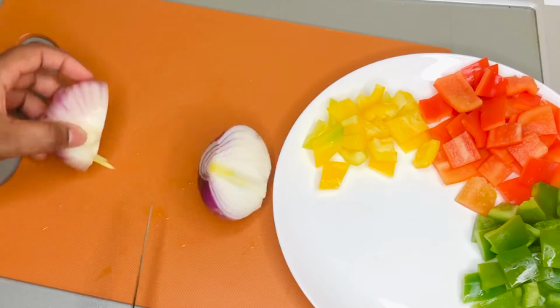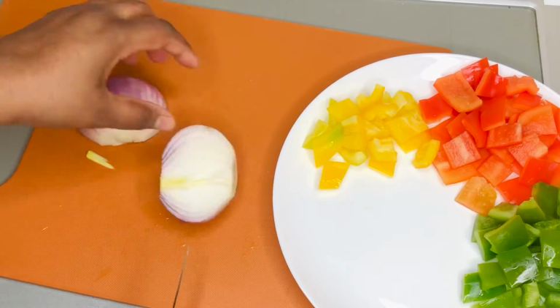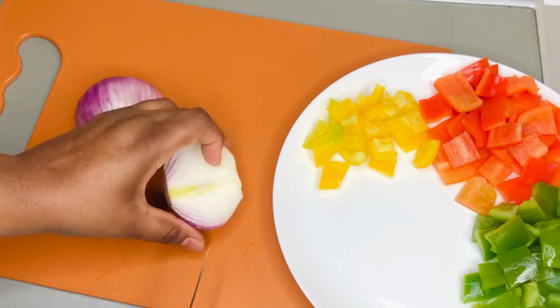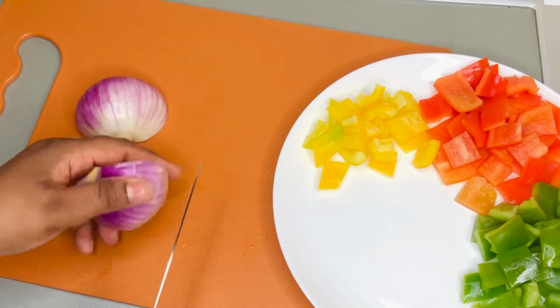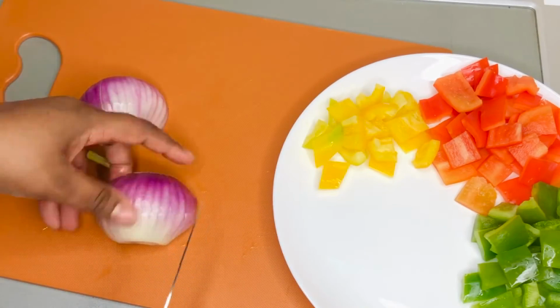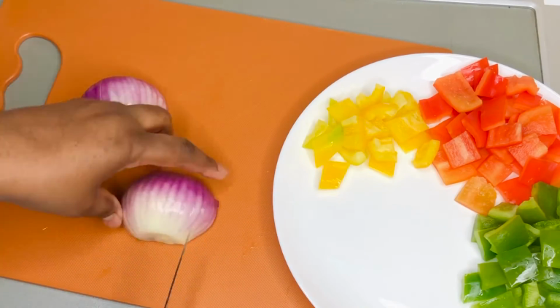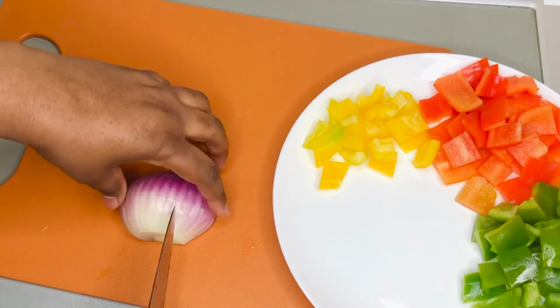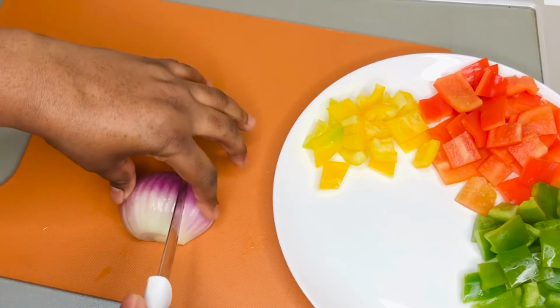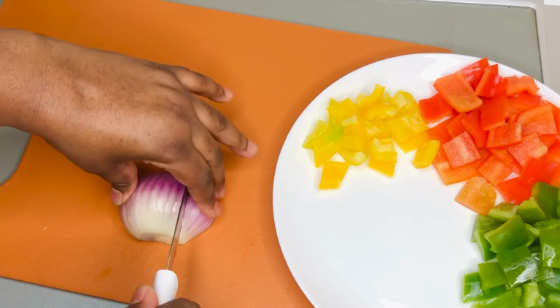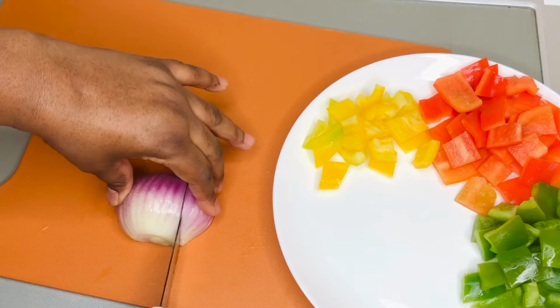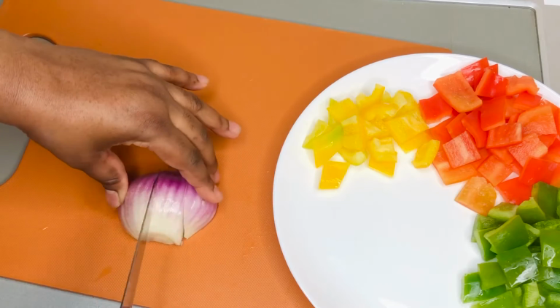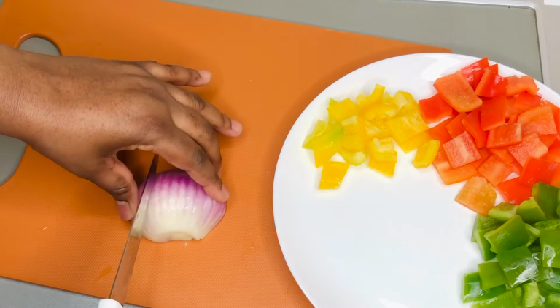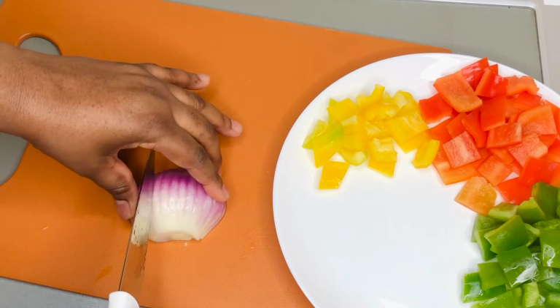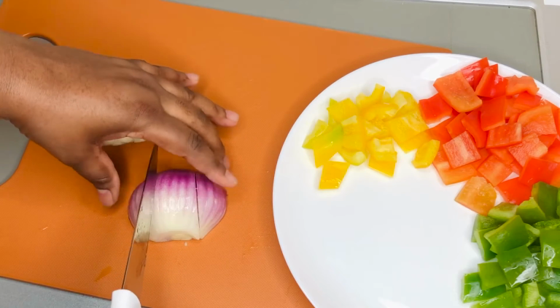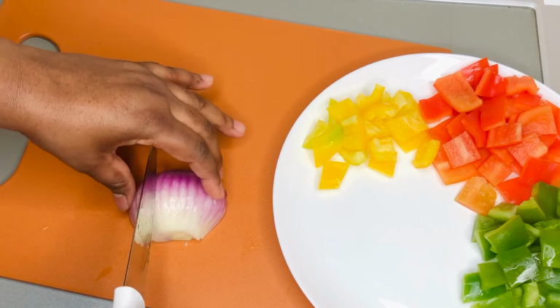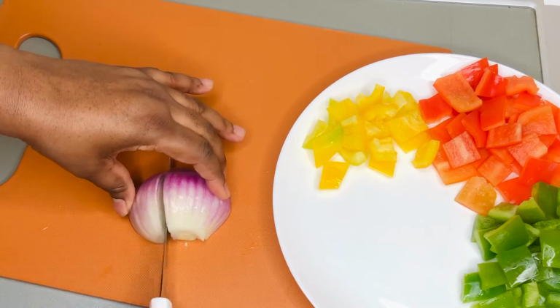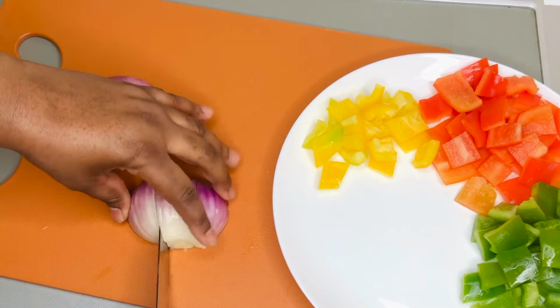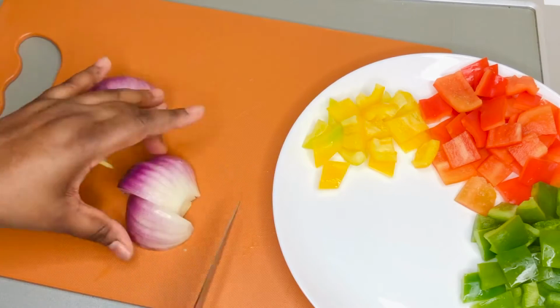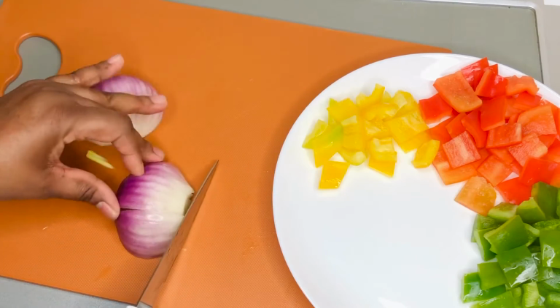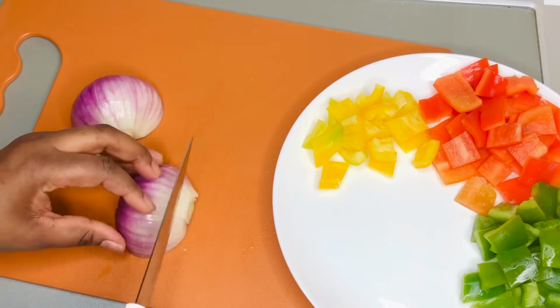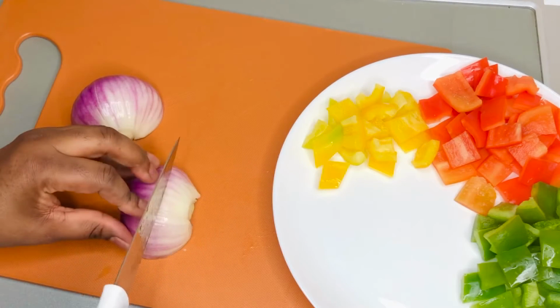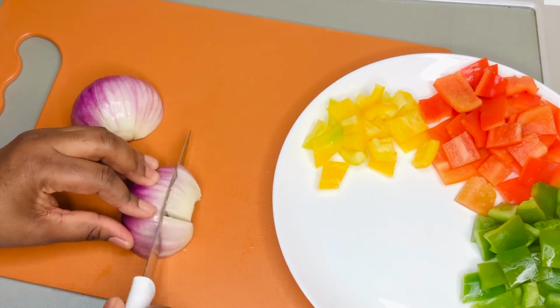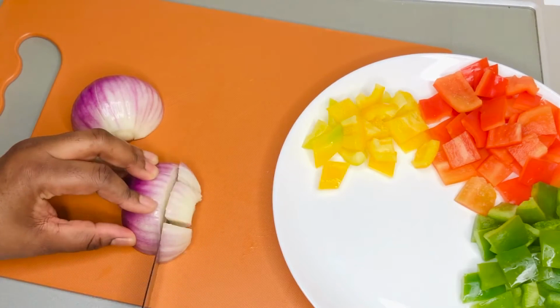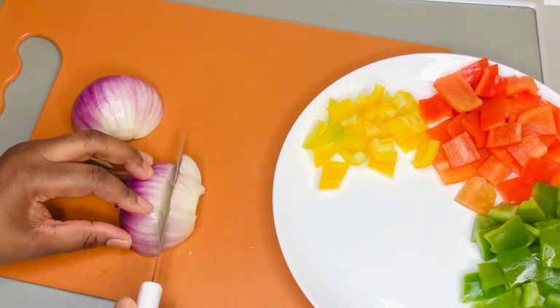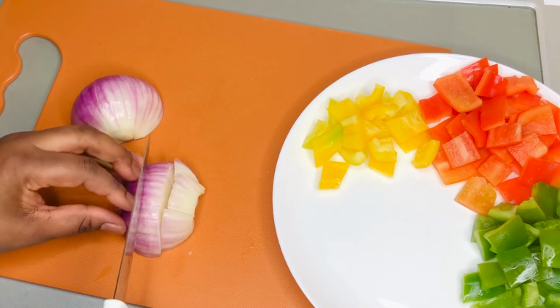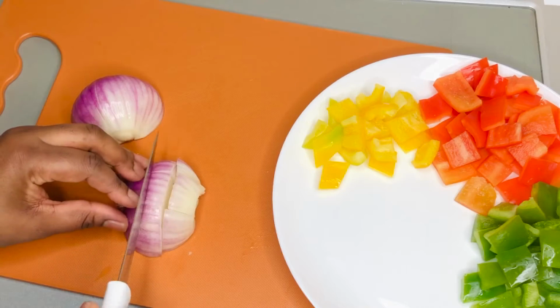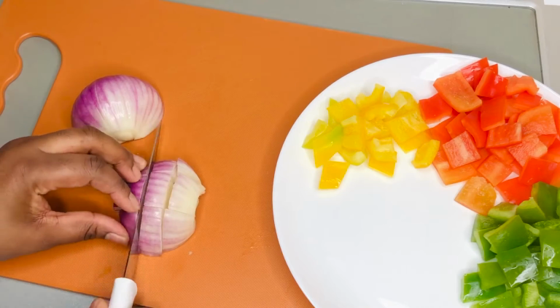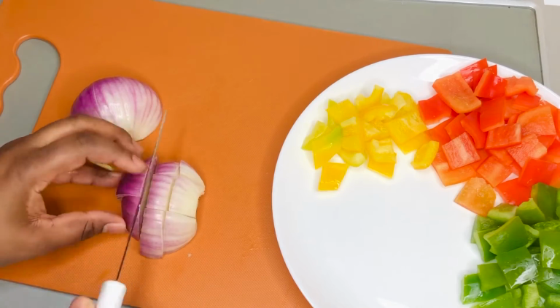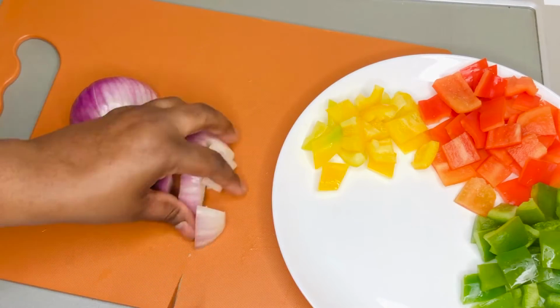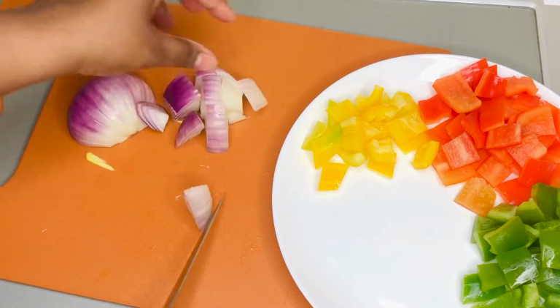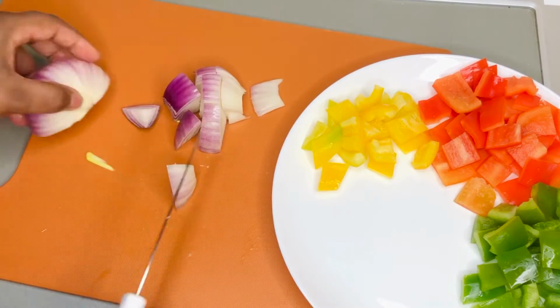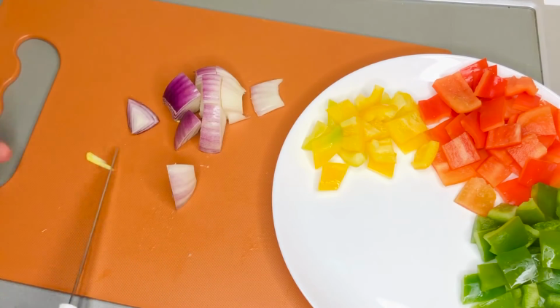Our peppers are done. Now we're going to go on with our onions. I'm using some red onions — you can use any type of onion you want — but I love the color that red onions add to the peppers. It's so beautiful.